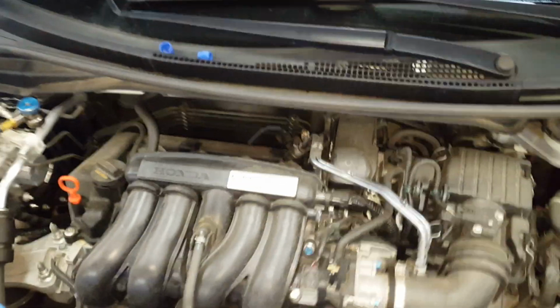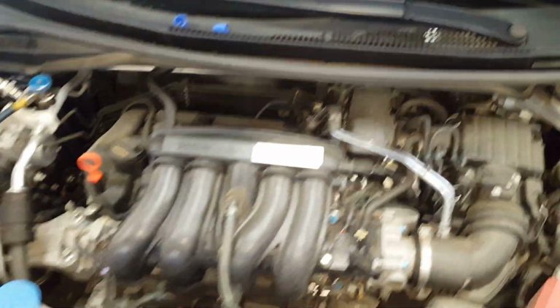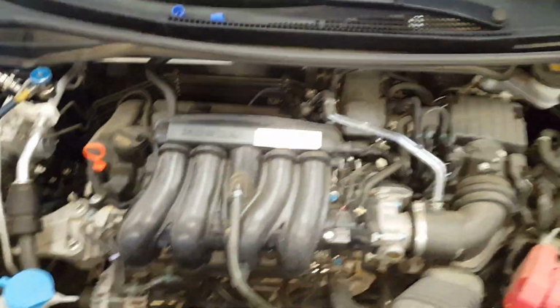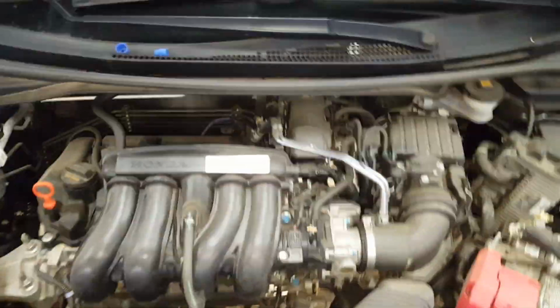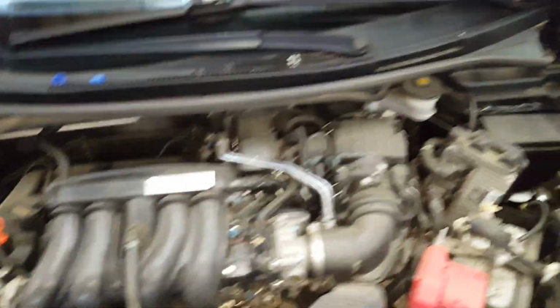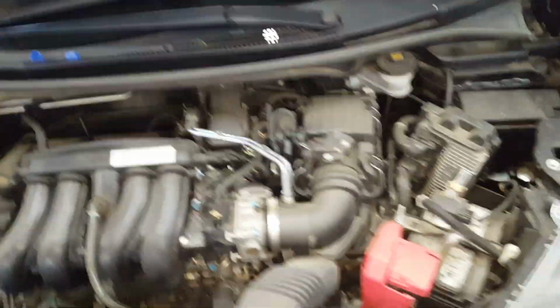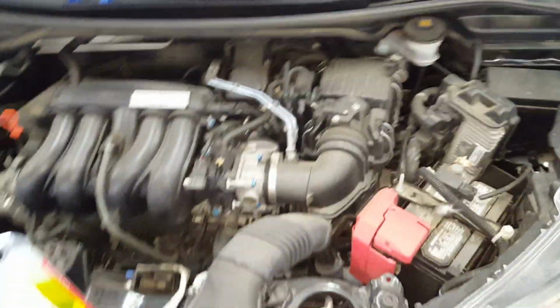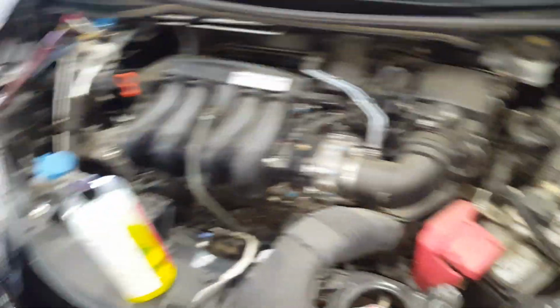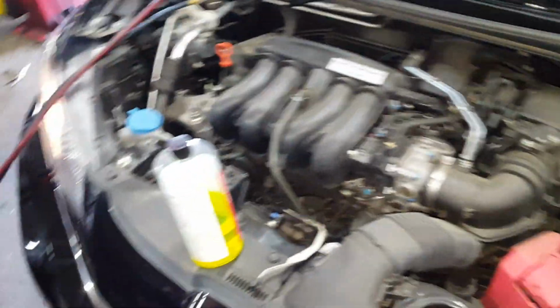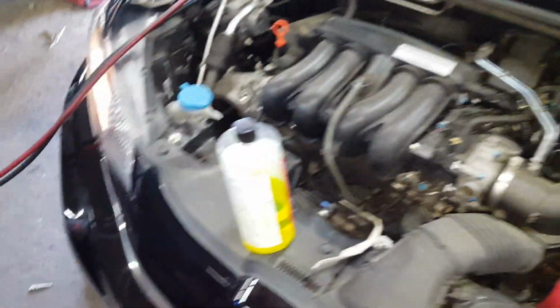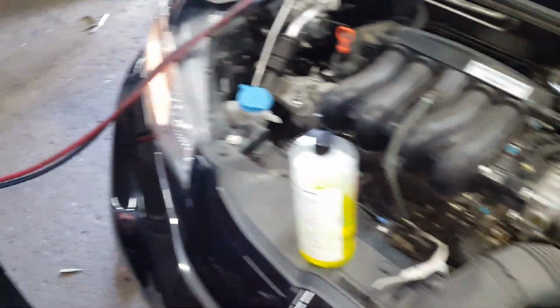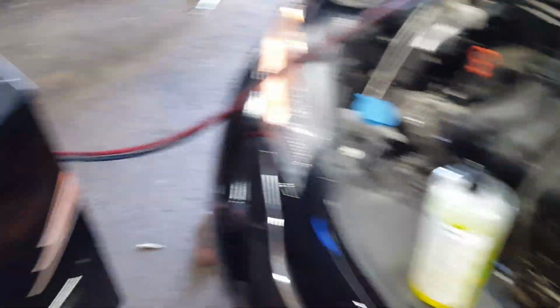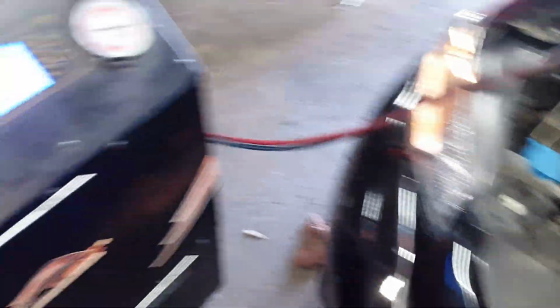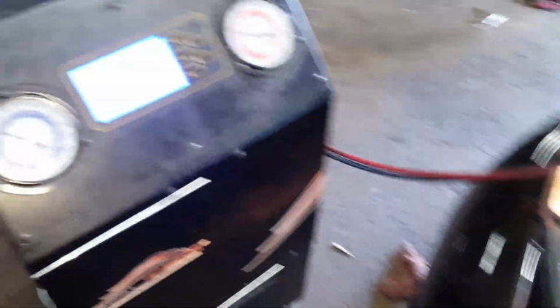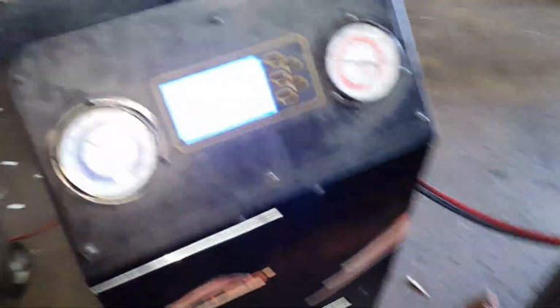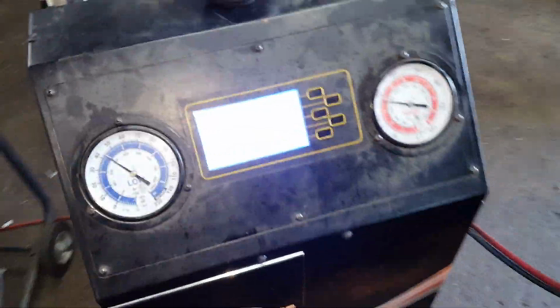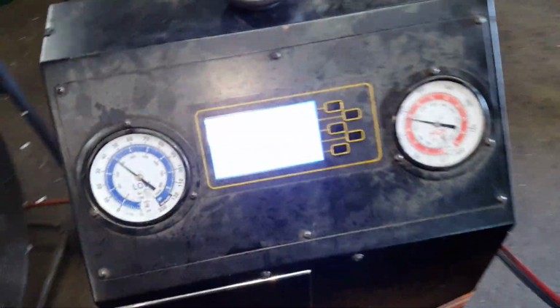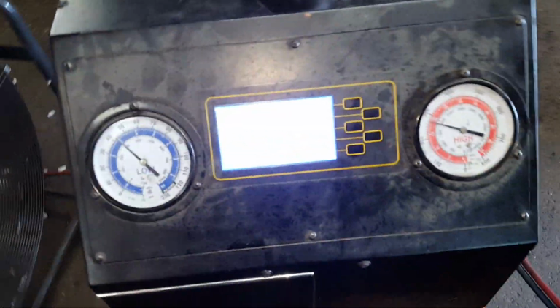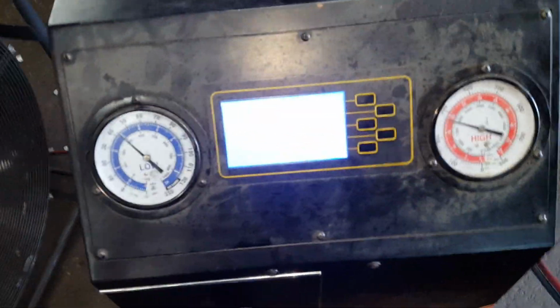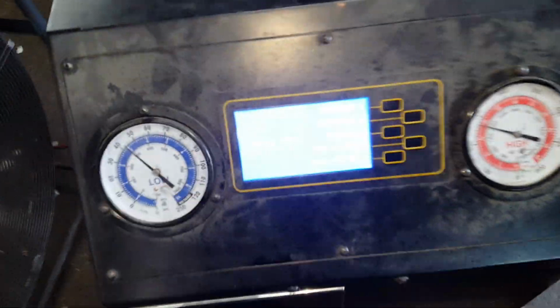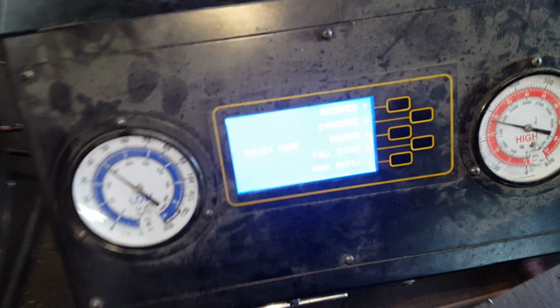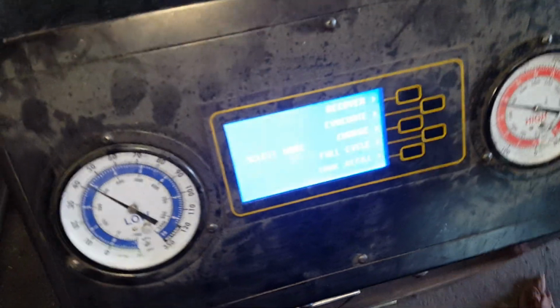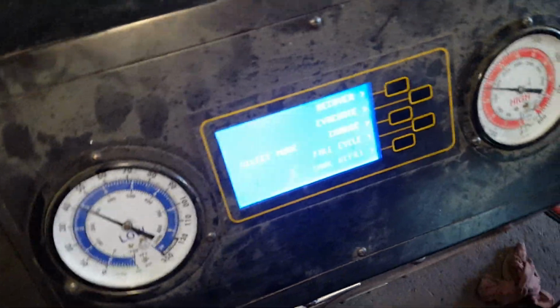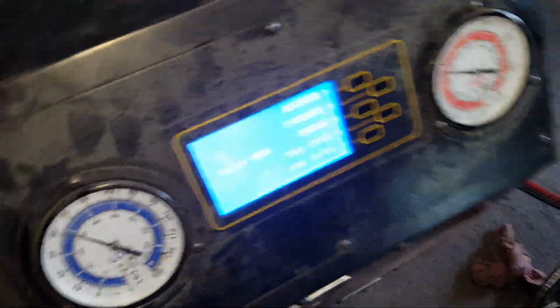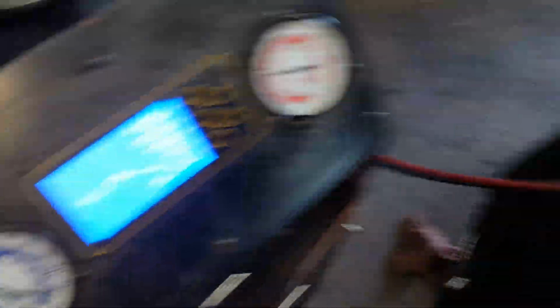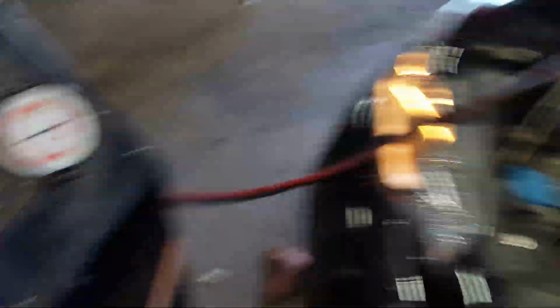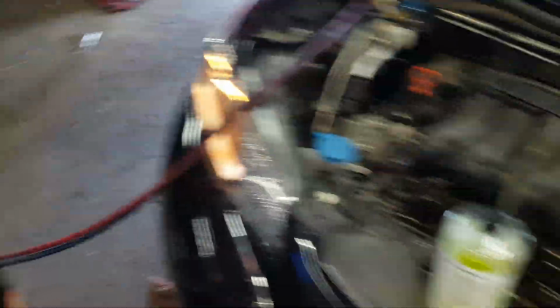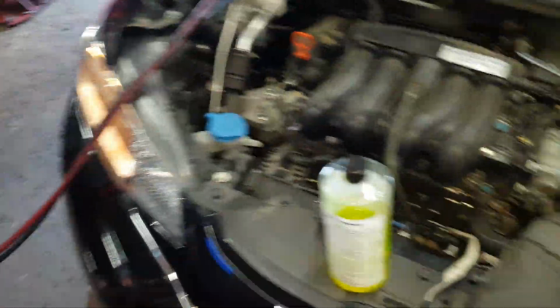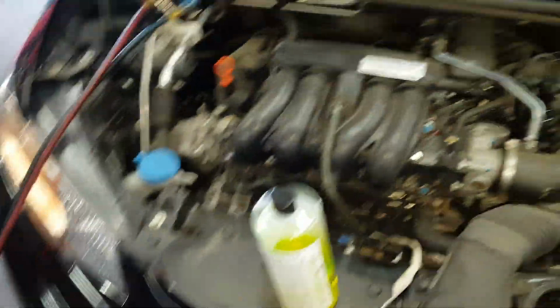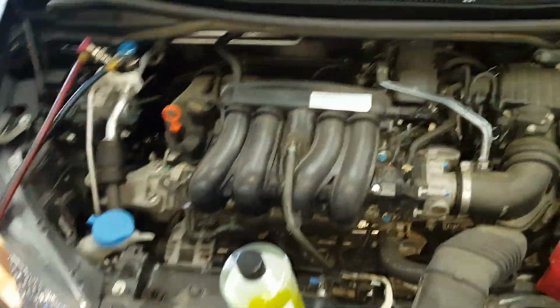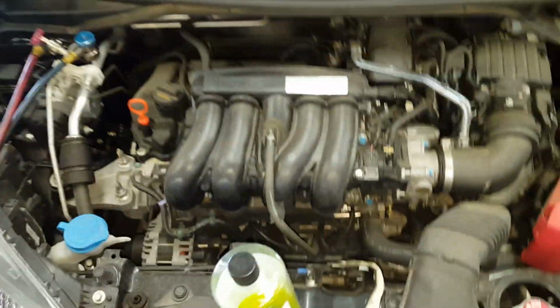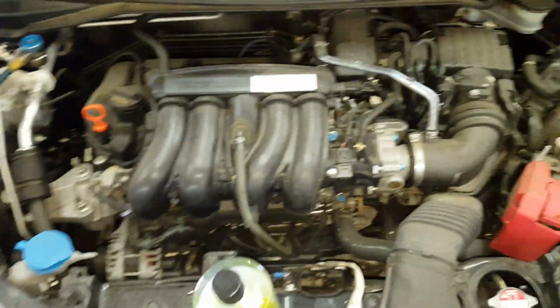What's going on guys? This is a 2015 Fit. I just charged it up with 15 ounces. I'm going to show you how I evaluate everything.